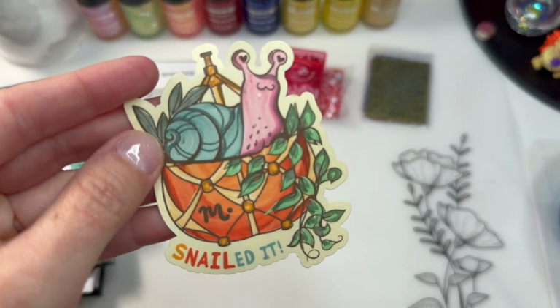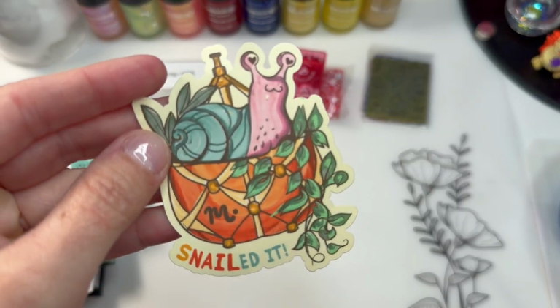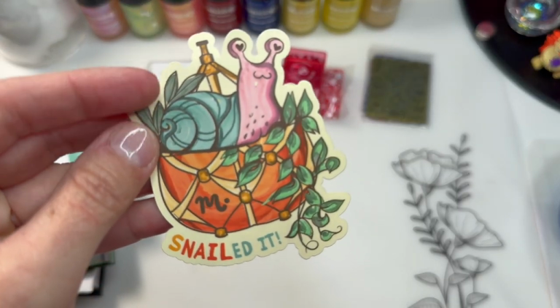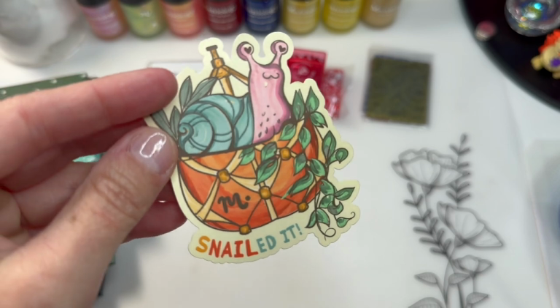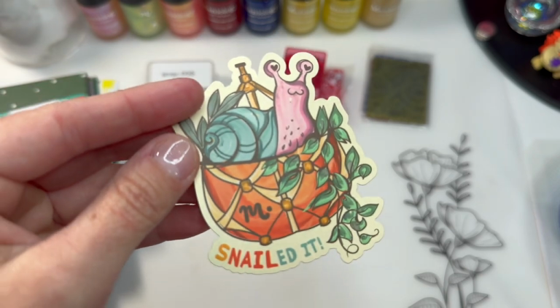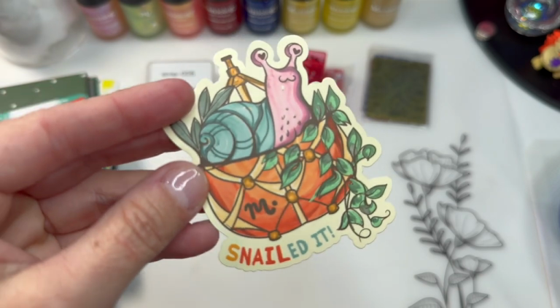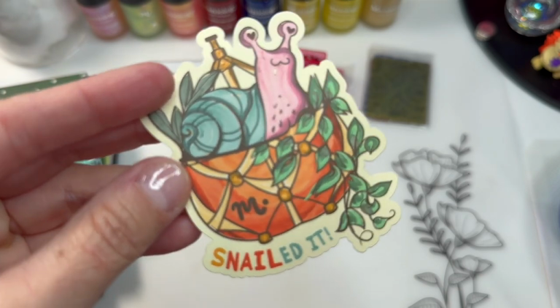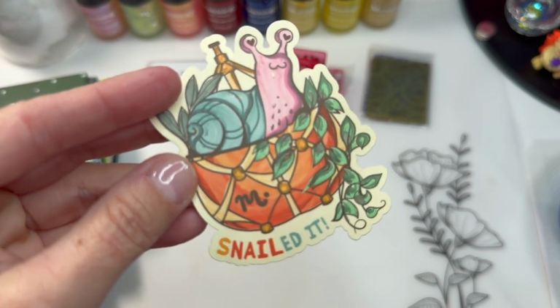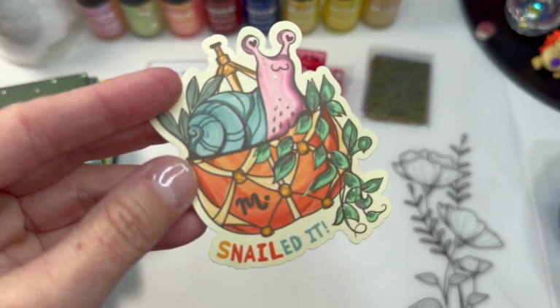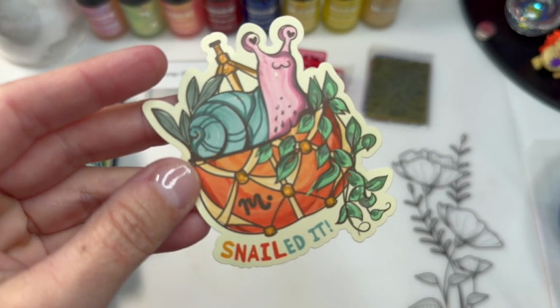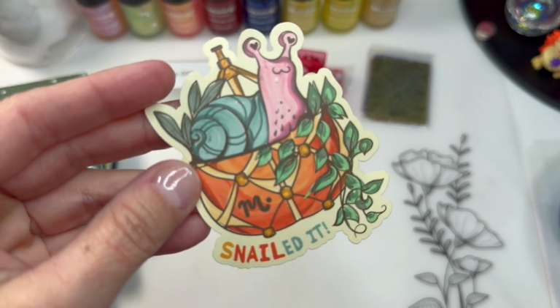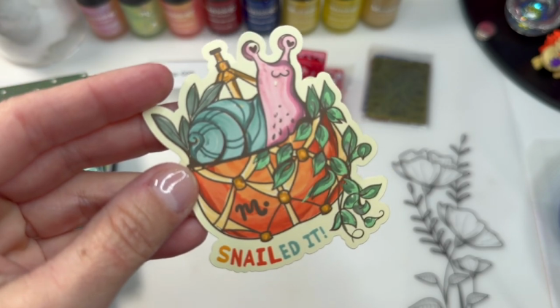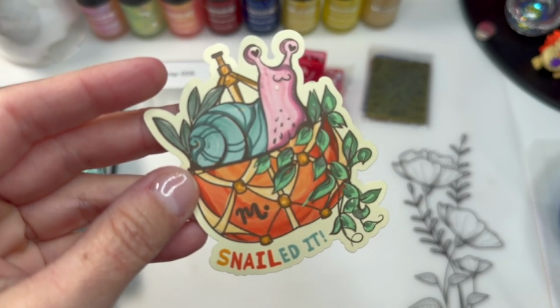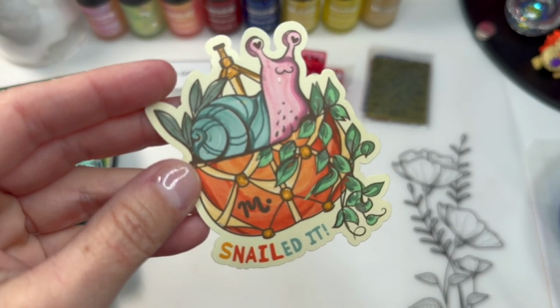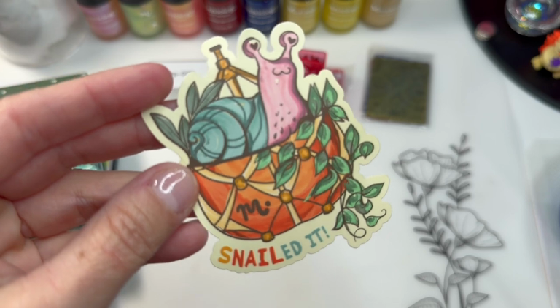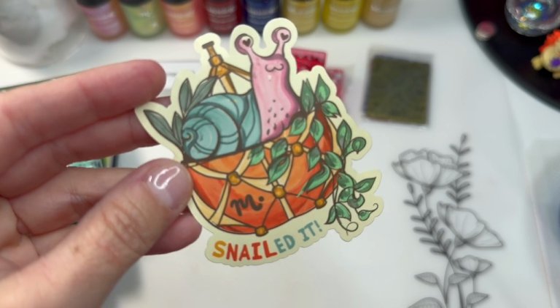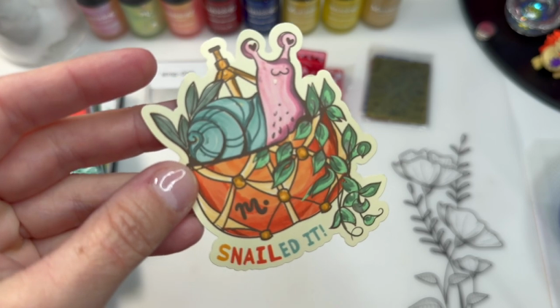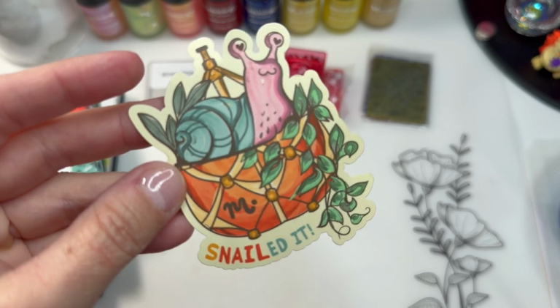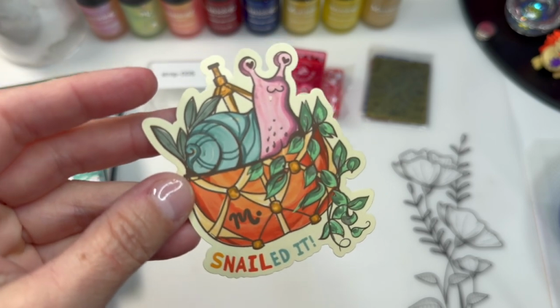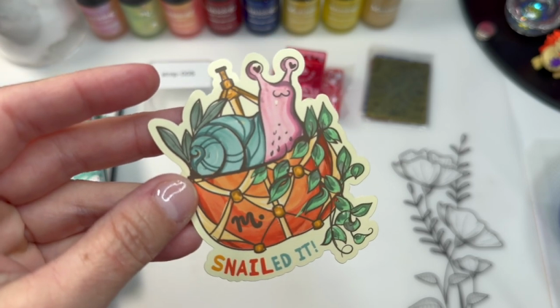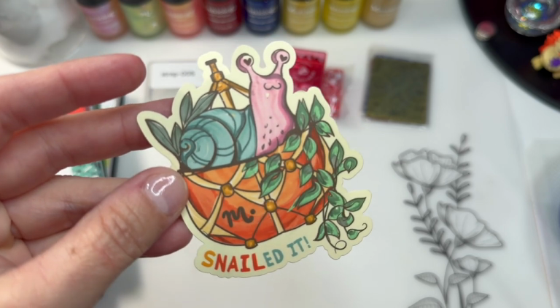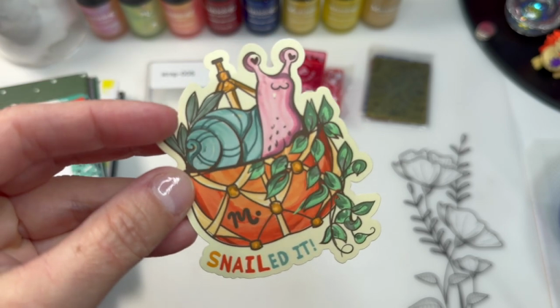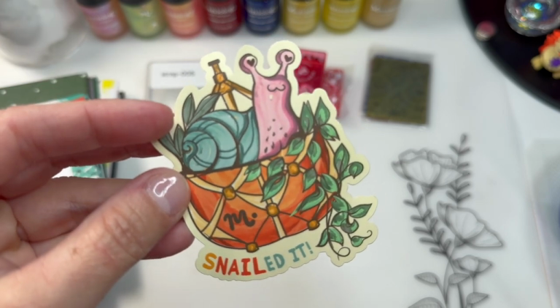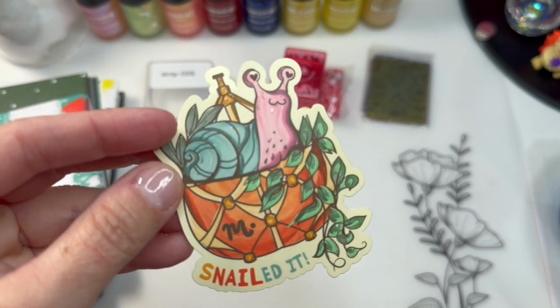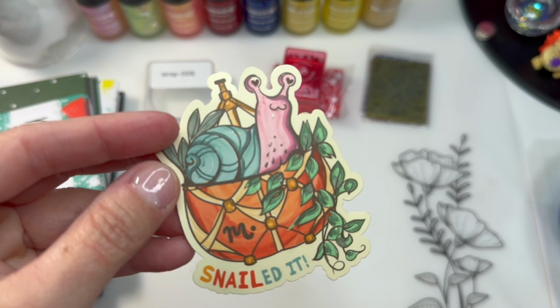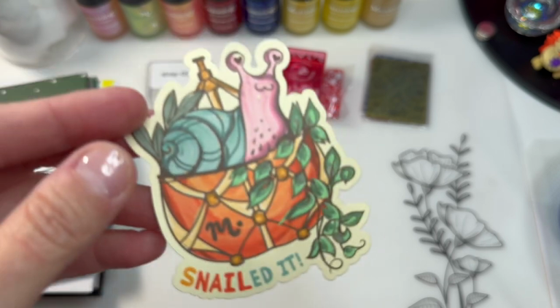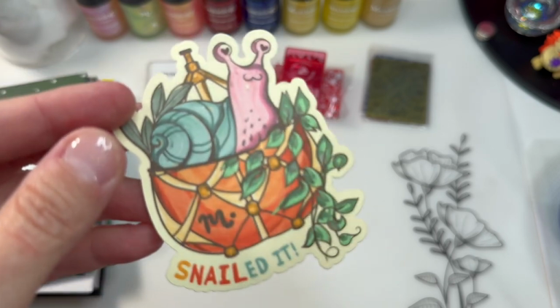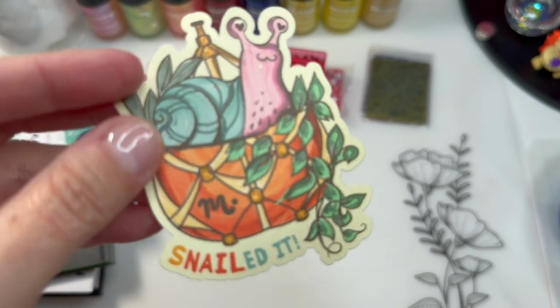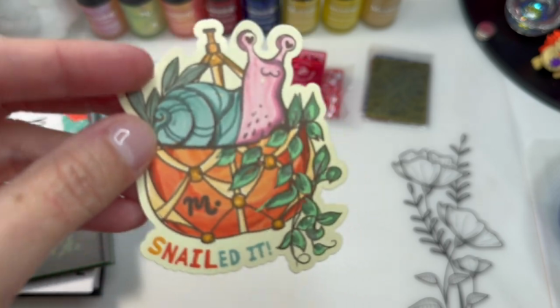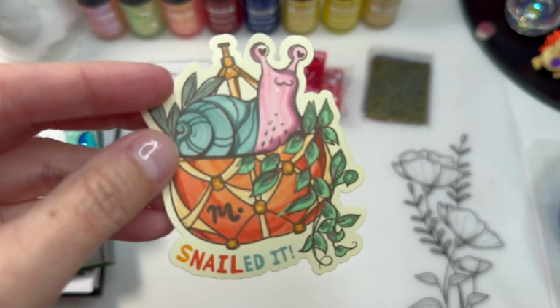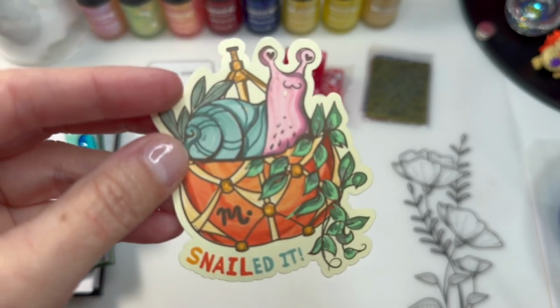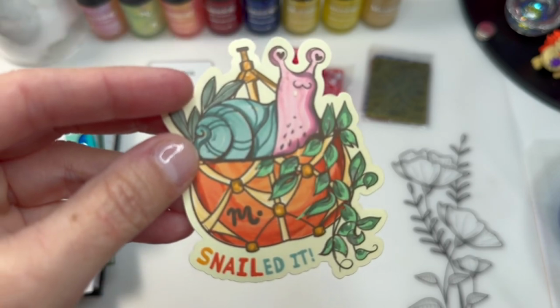Snailed it! Finally got the snail in the plant. It's the one I've been hoping and wishing for. I manifested that. I got it. Love it. It's probably one of my favorite ones.